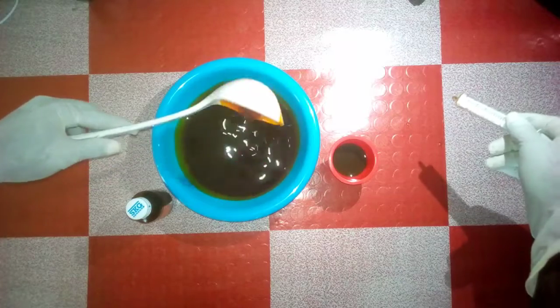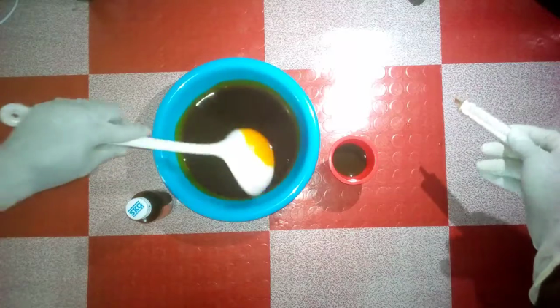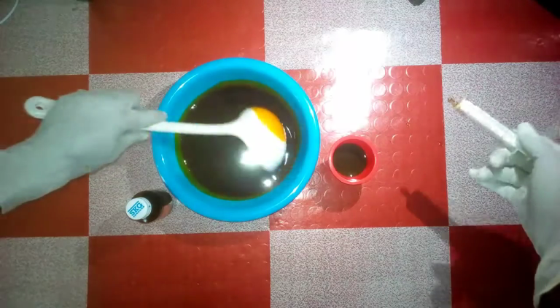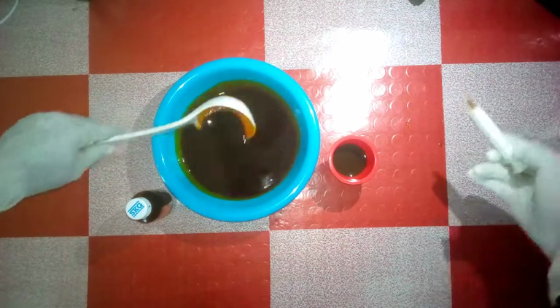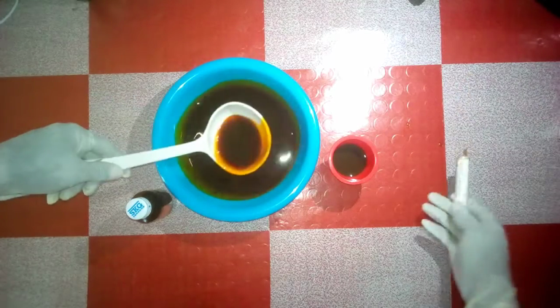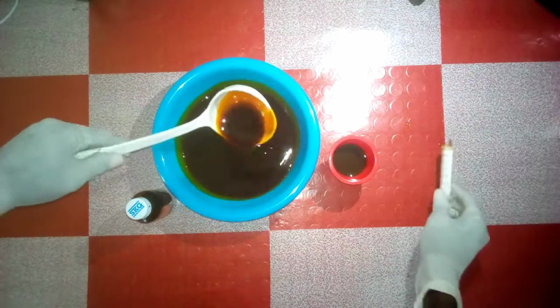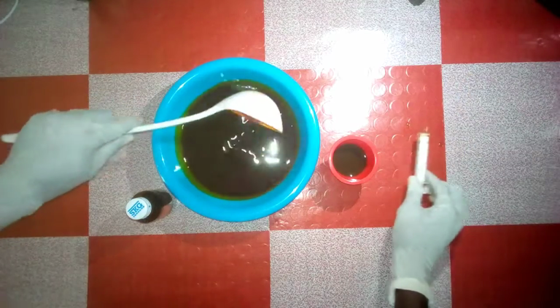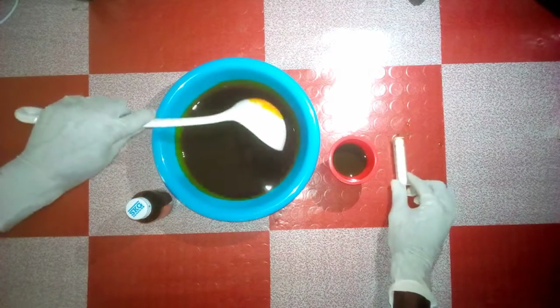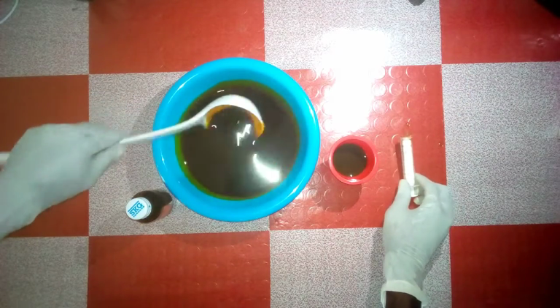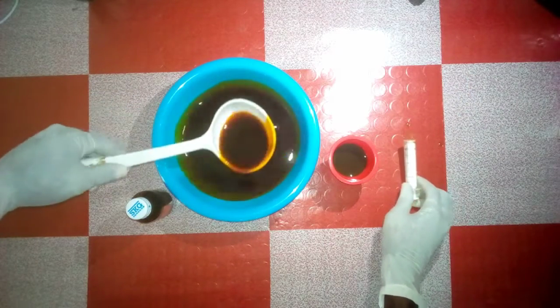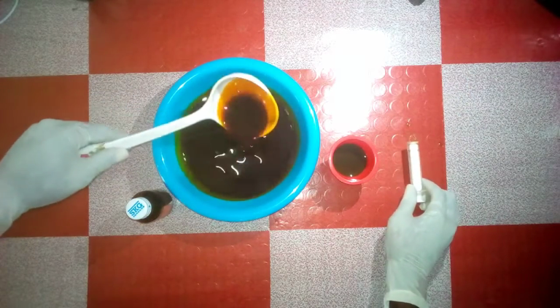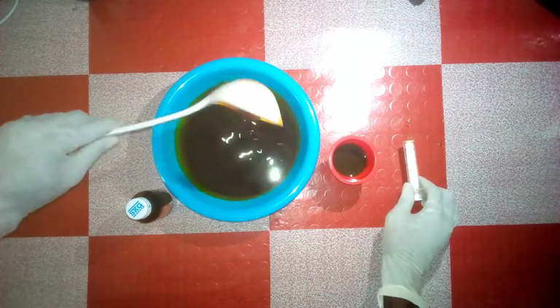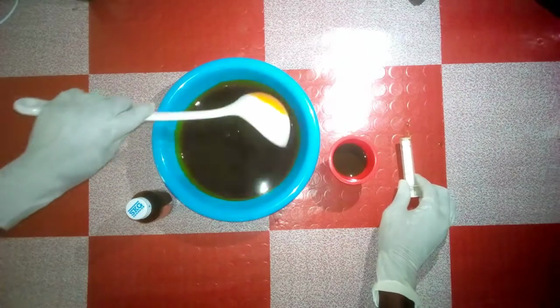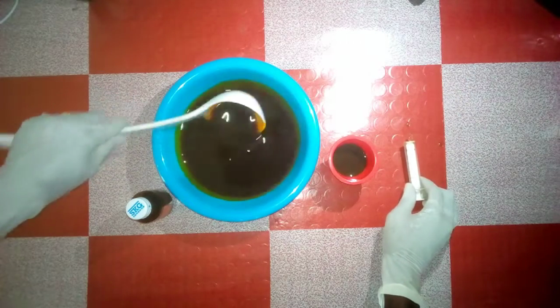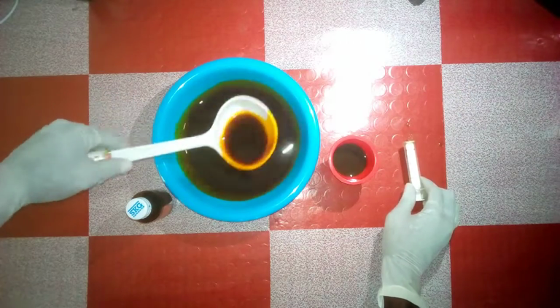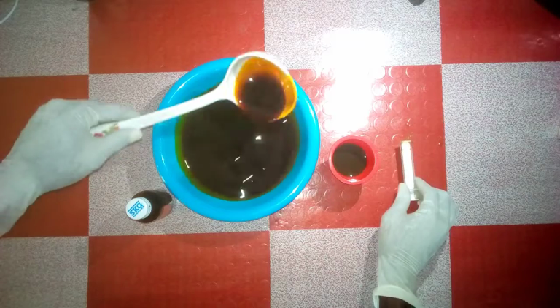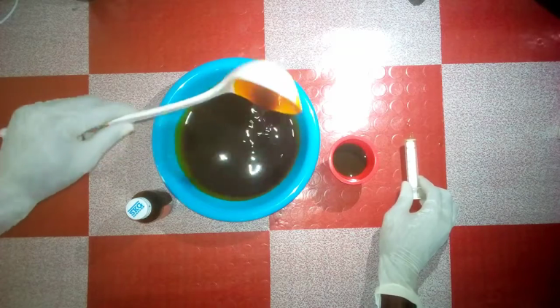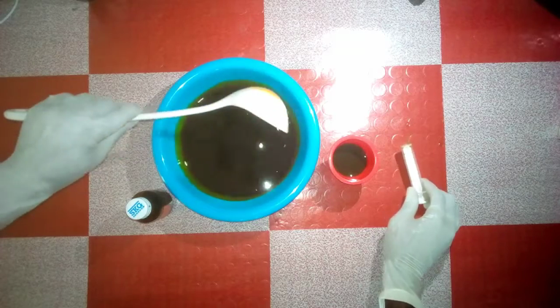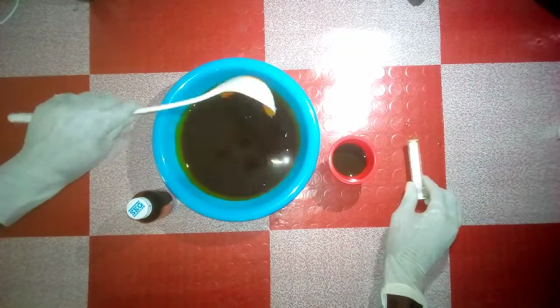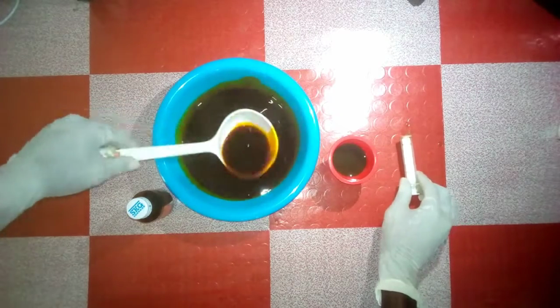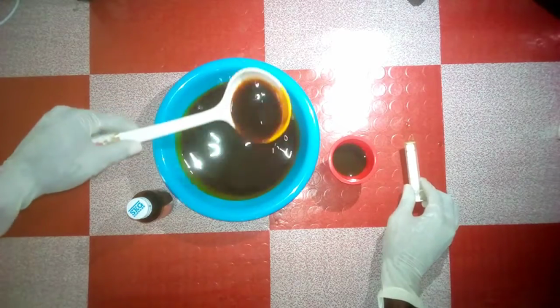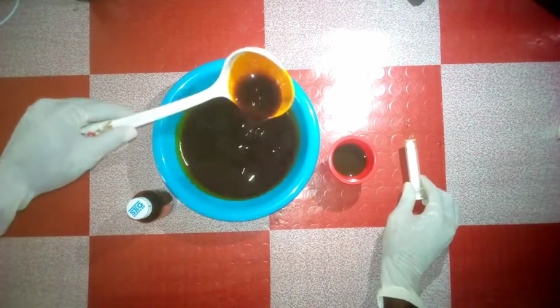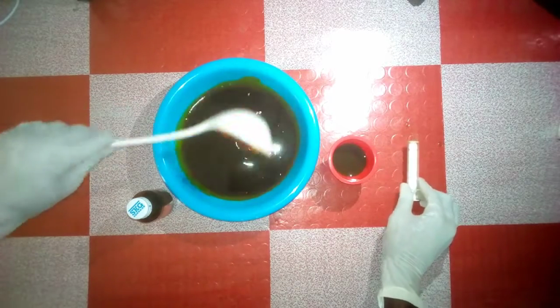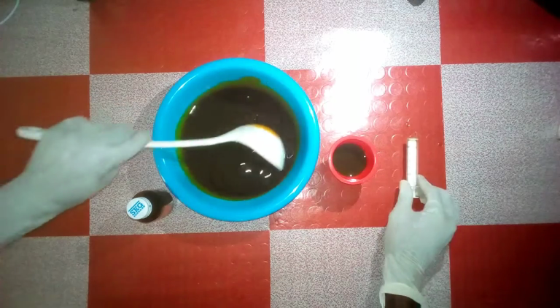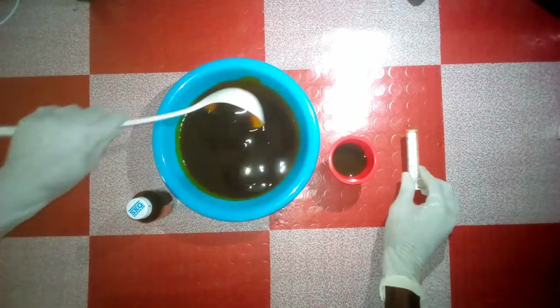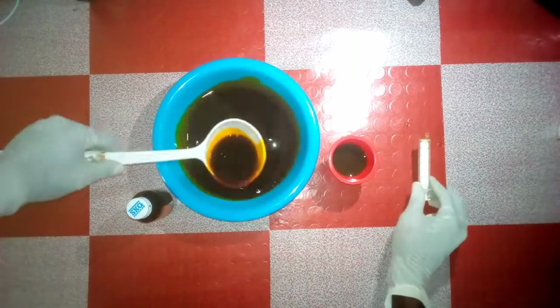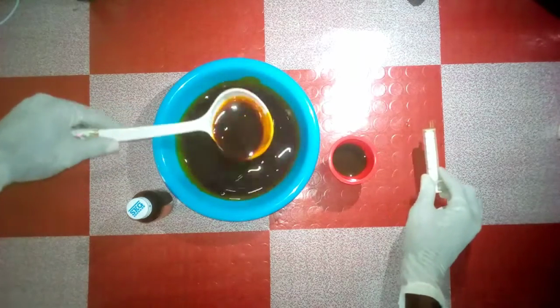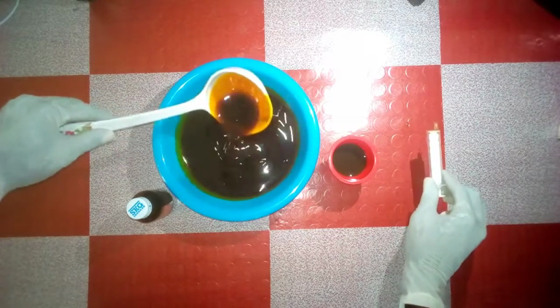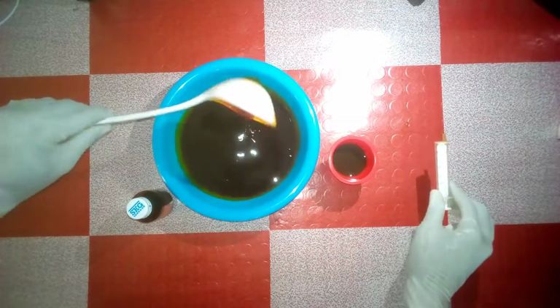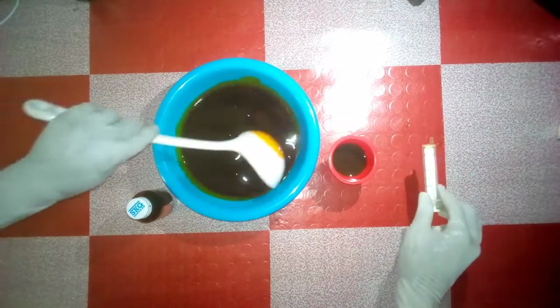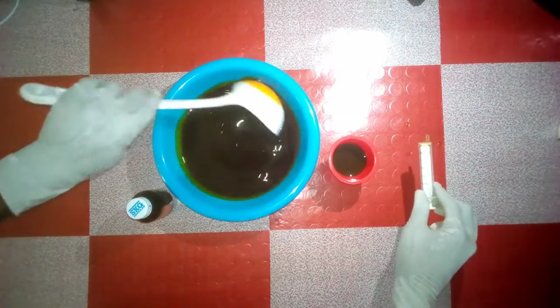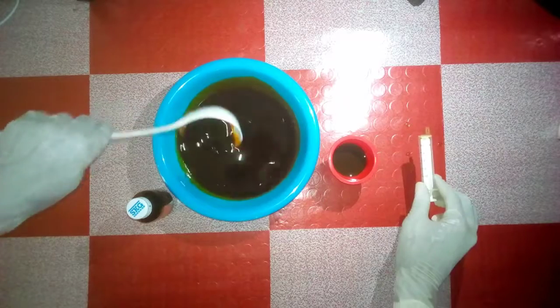I've added my sulfonic acid — that's the first thing you add. Then stir properly.